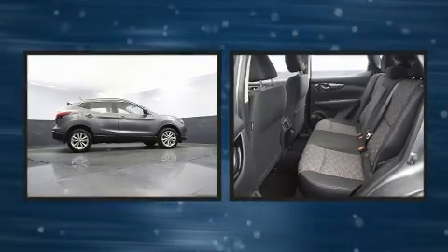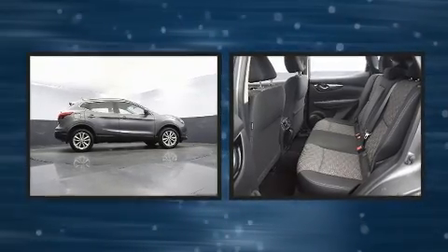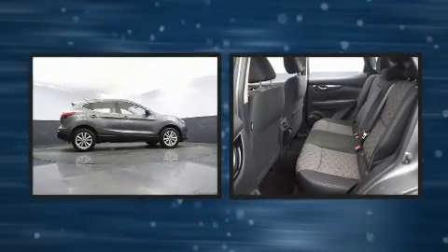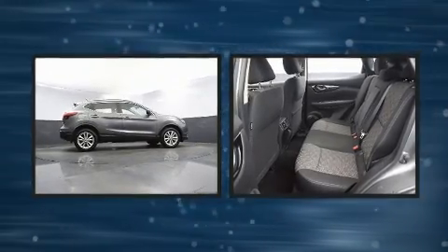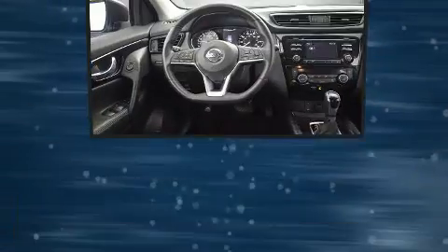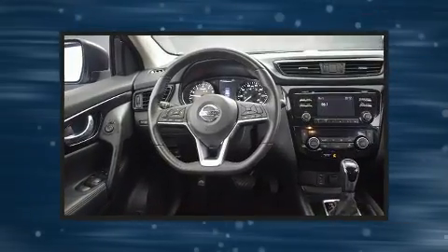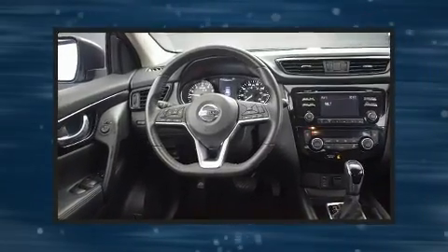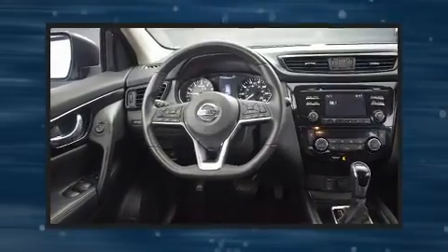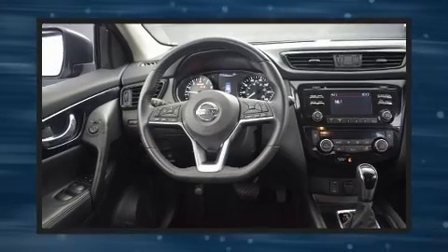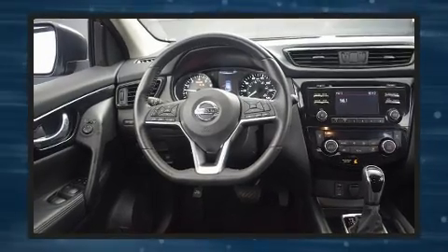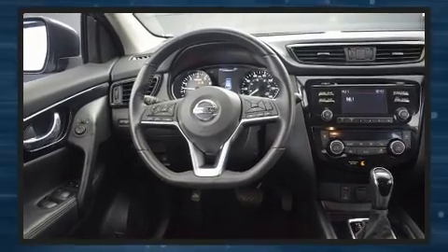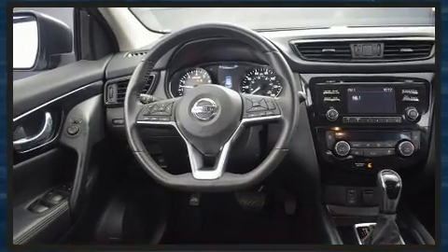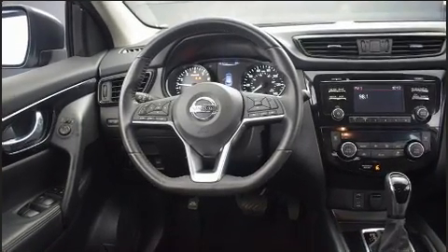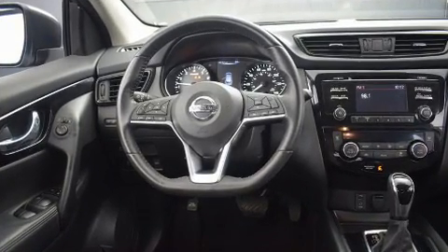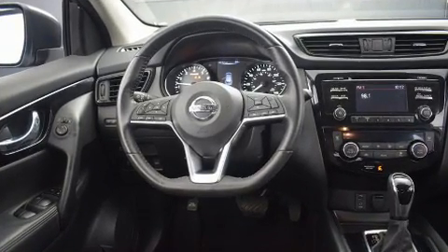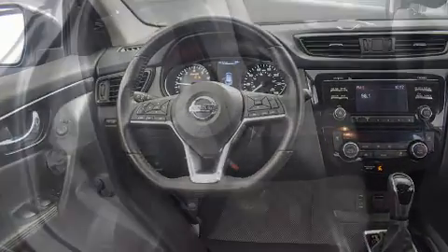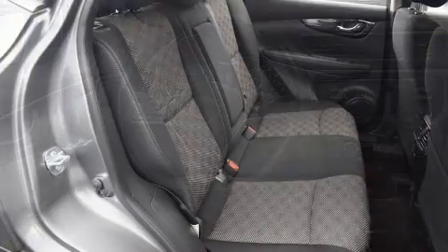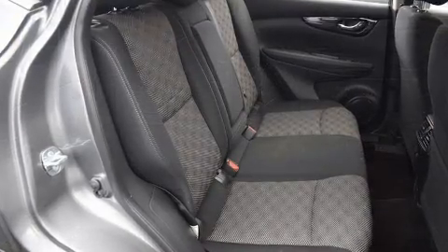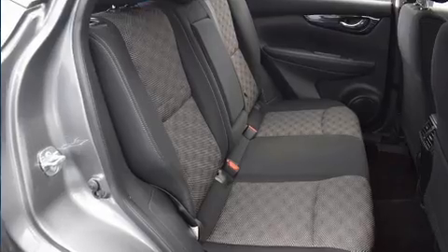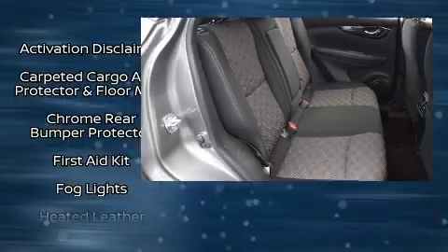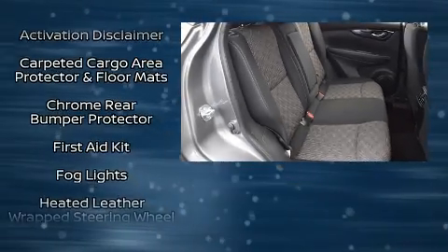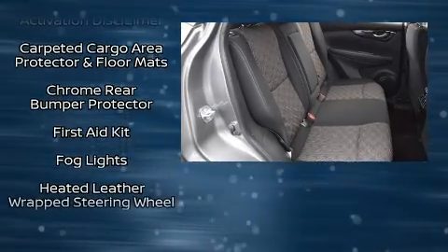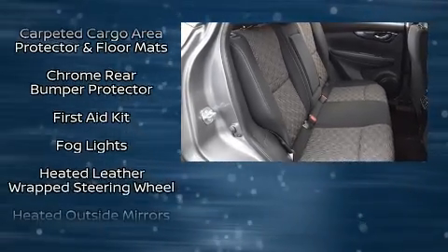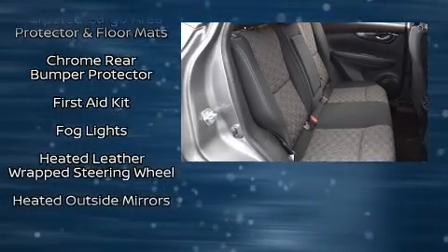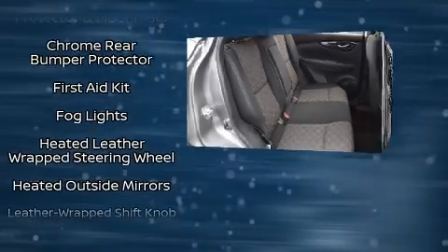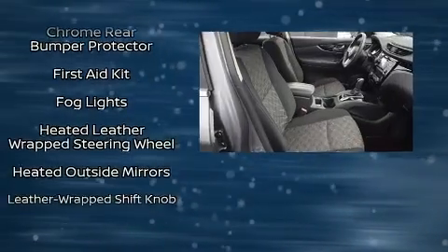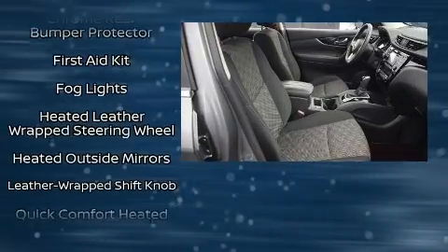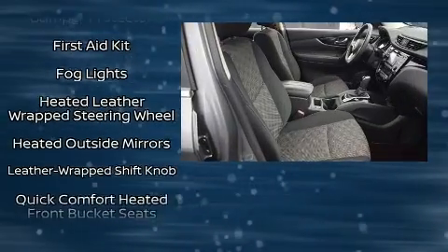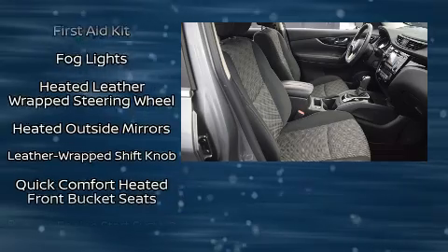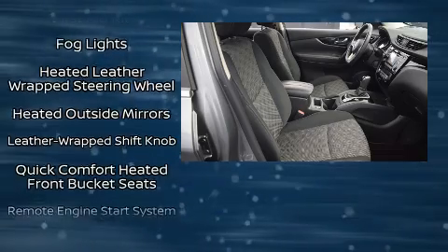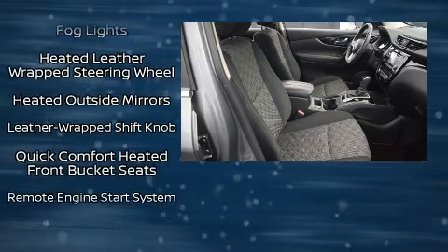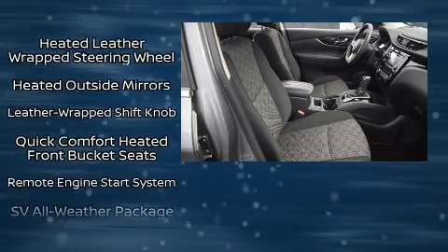Nissan ensures the safety and security of its passengers with equipment such as dual front impact airbags with occupant sensing airbag, head curtain airbags, traction control, brake assist, a security system, and four-wheel disc brakes with ABS.